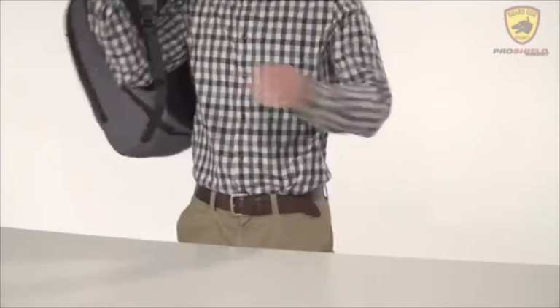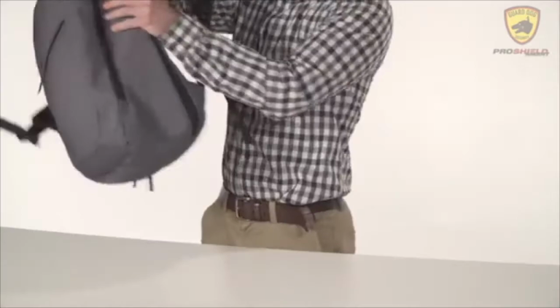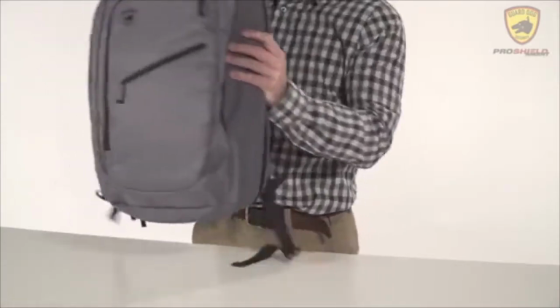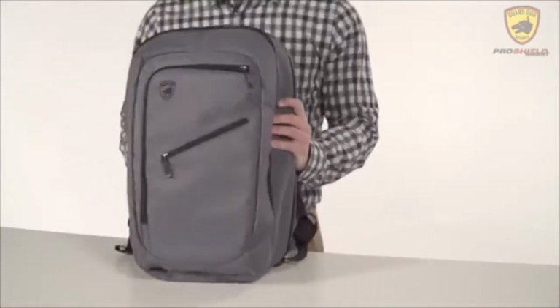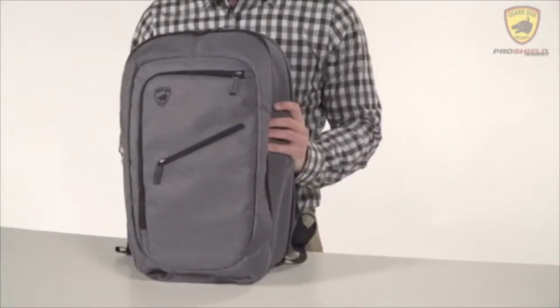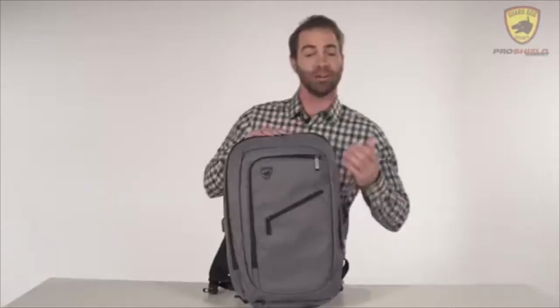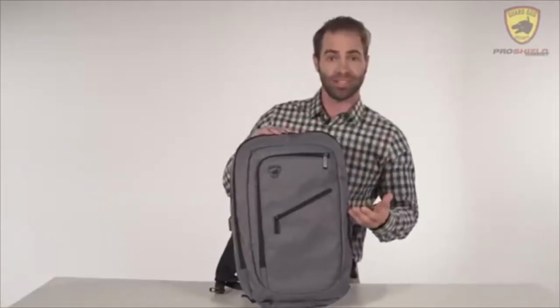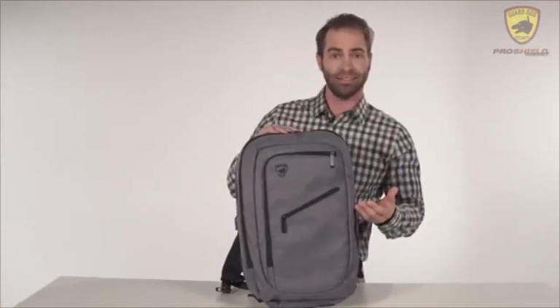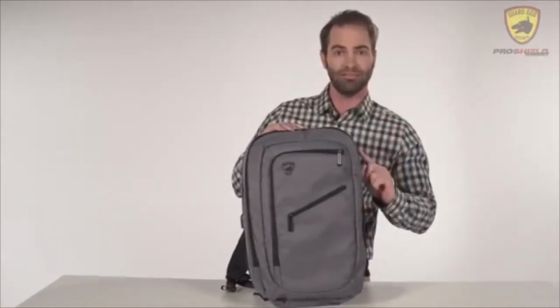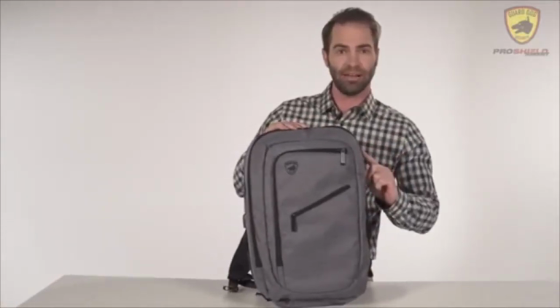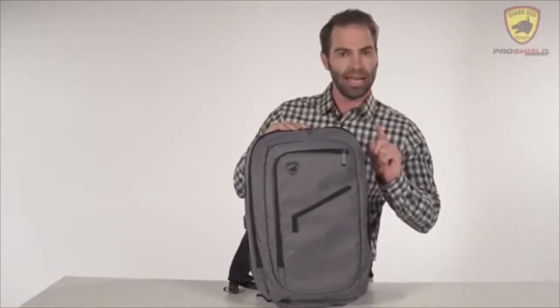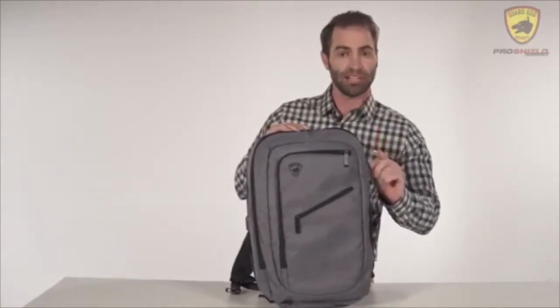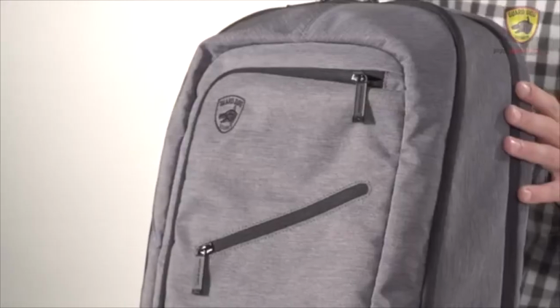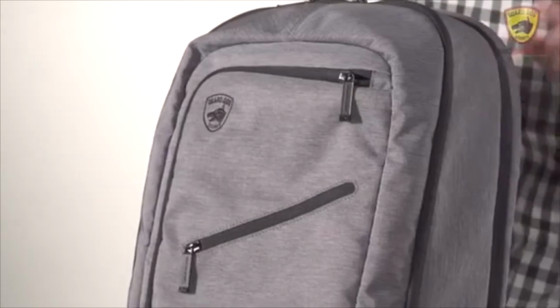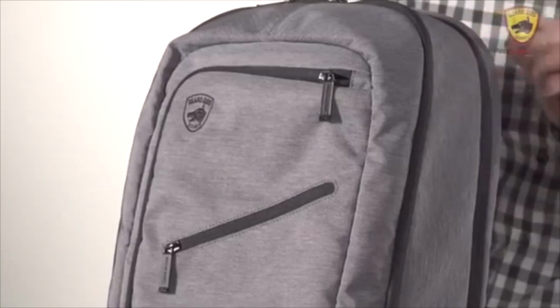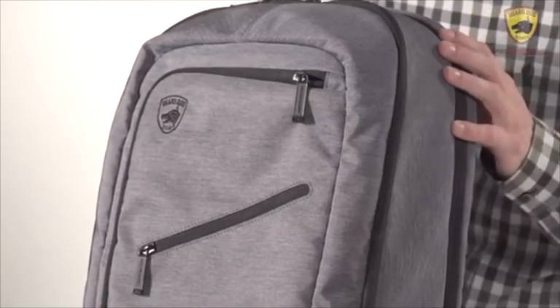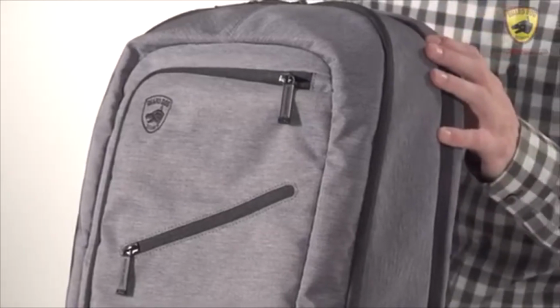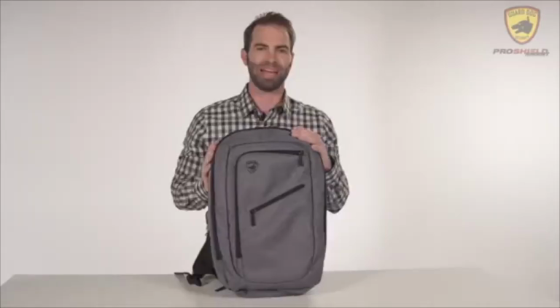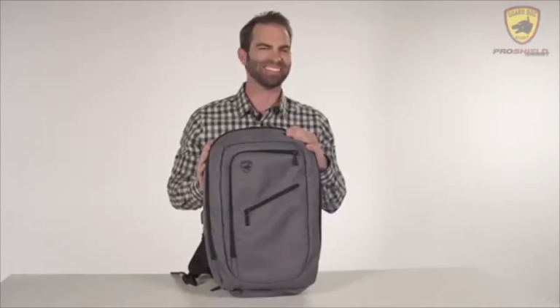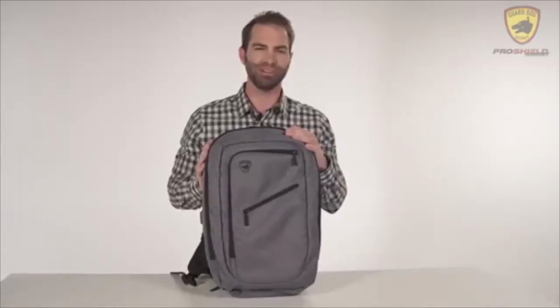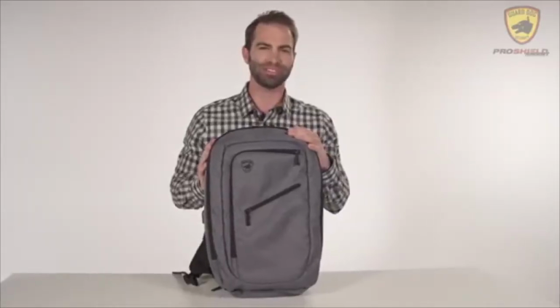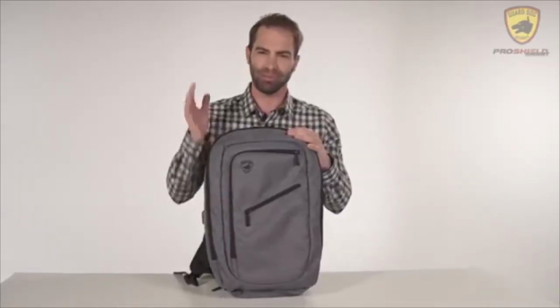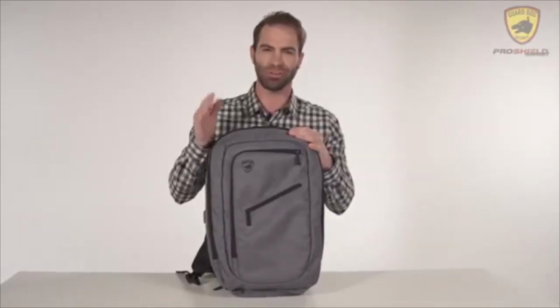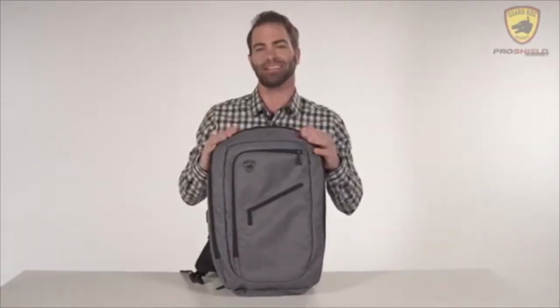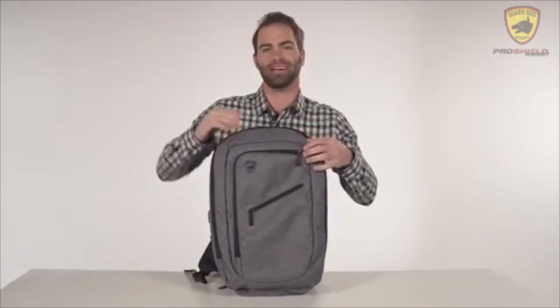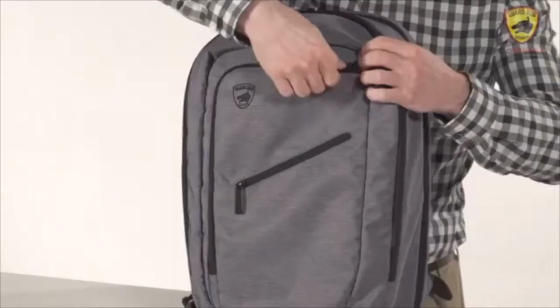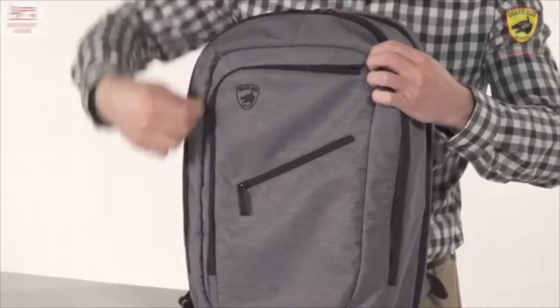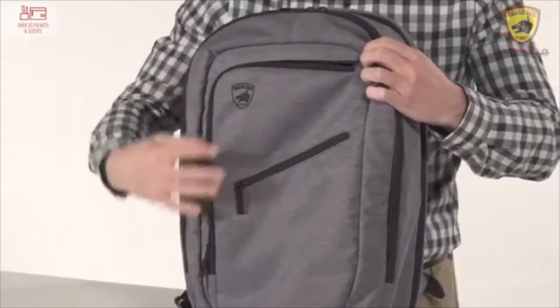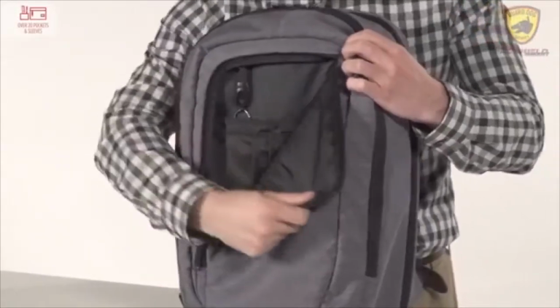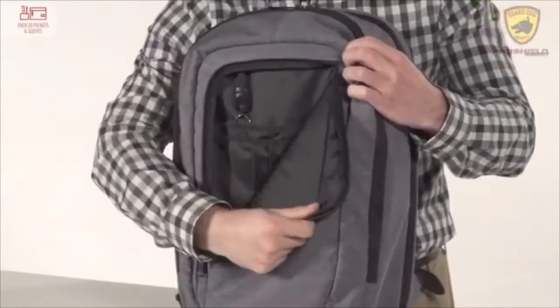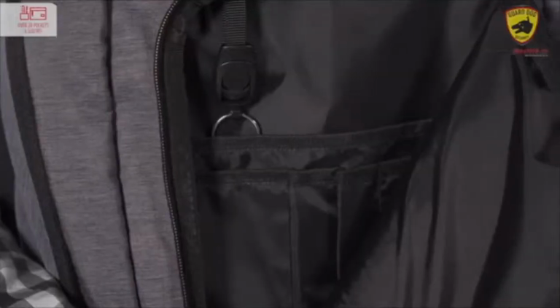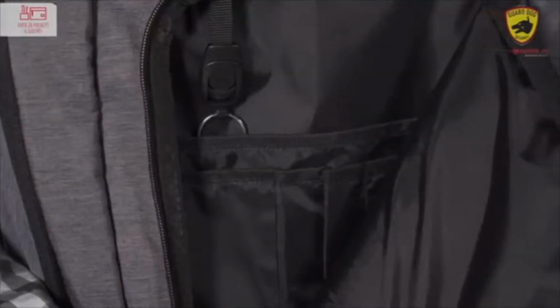The ProShield Smart is carefully crafted with design, functionality, and protection with fine attention to detail throughout. The backpack is full of features that complement your daily lifestyle, with over 20 conveniently placed pockets and sleeves.